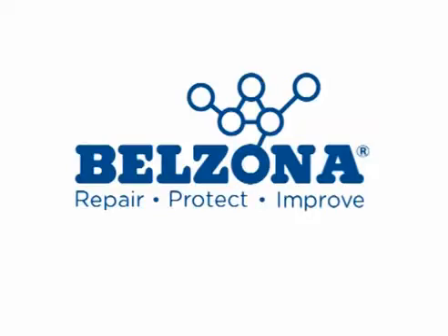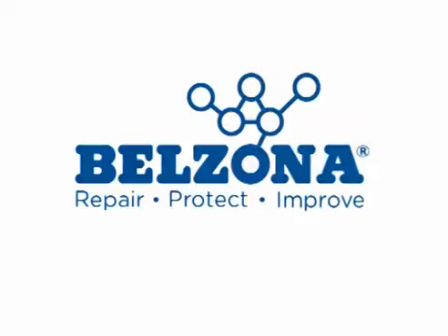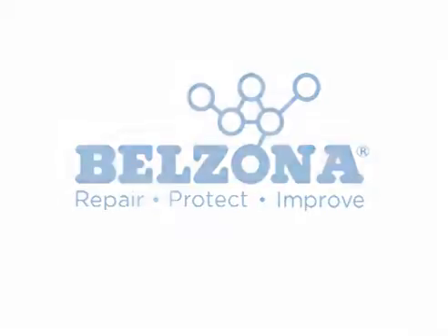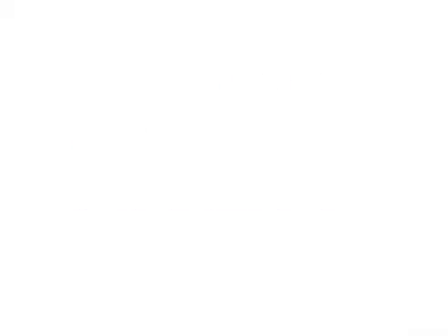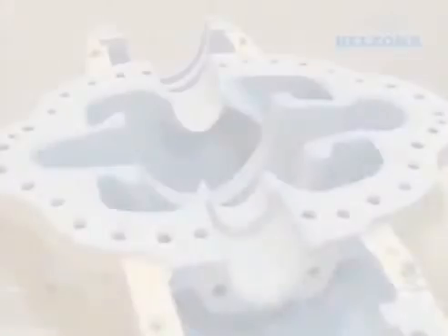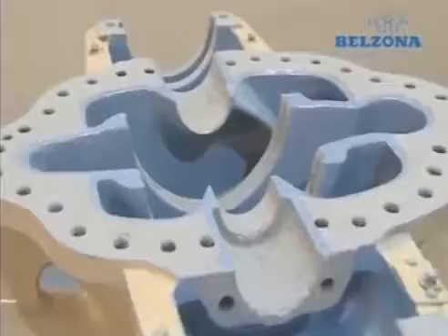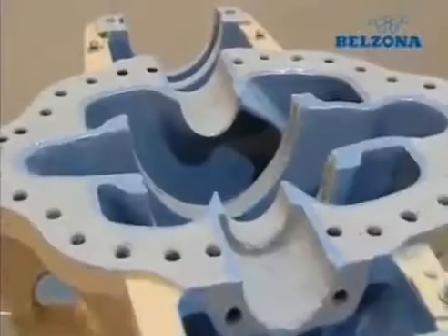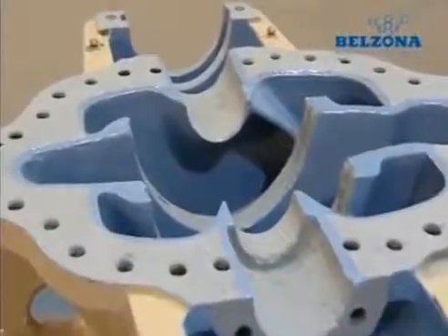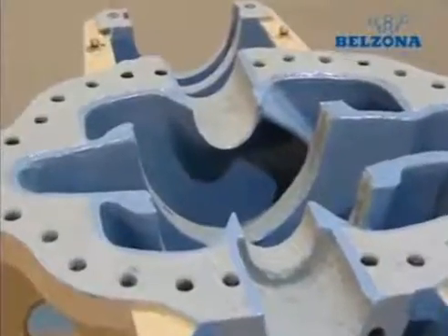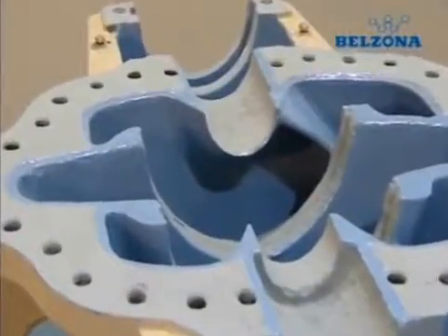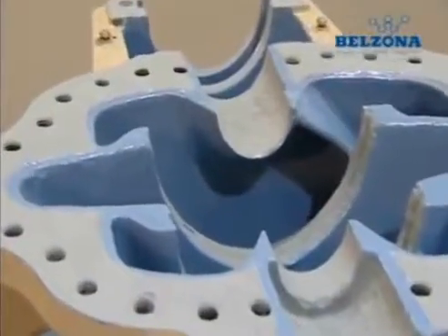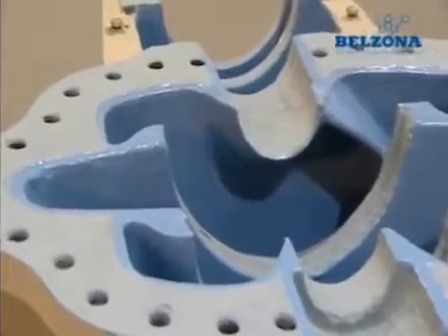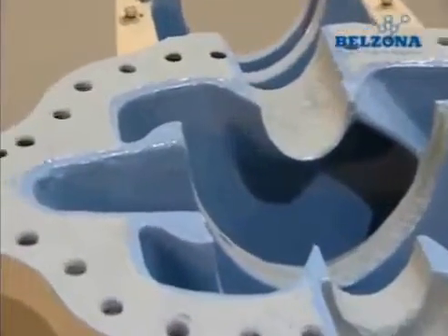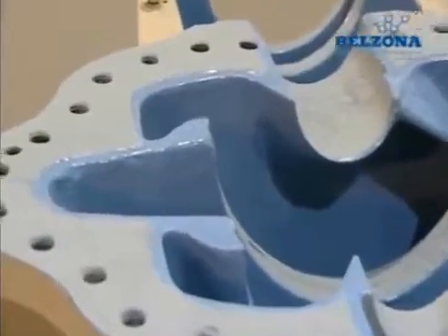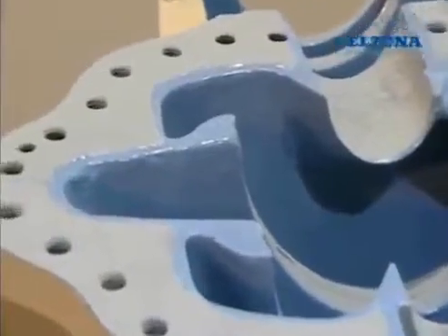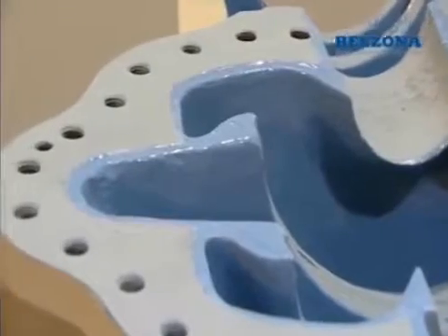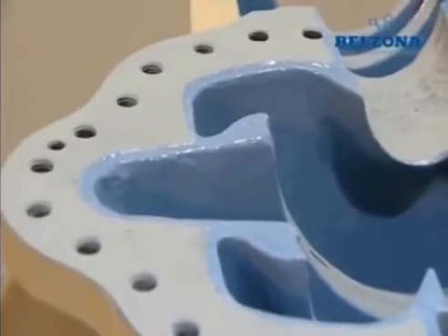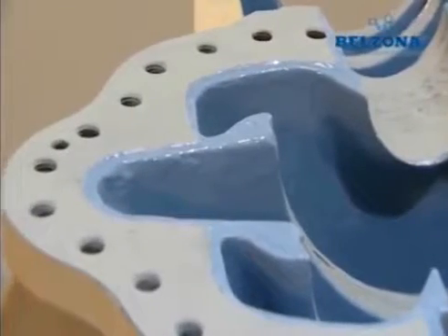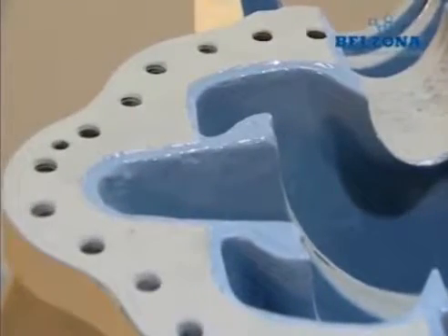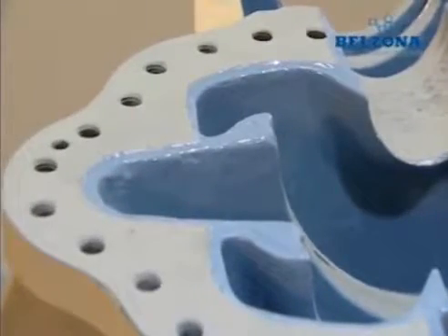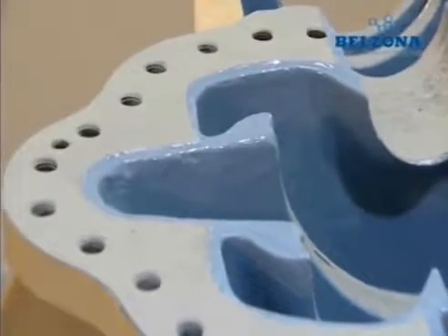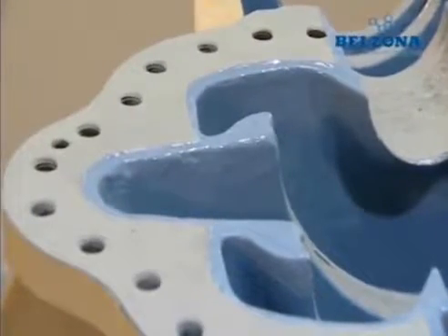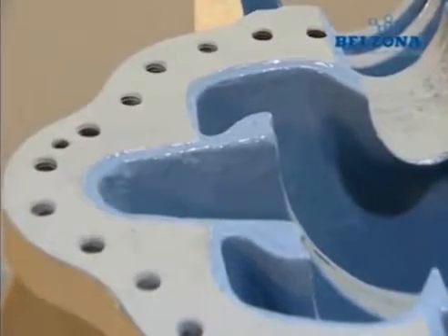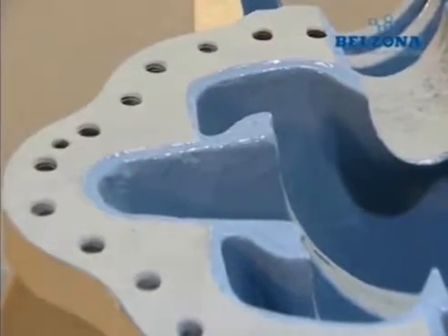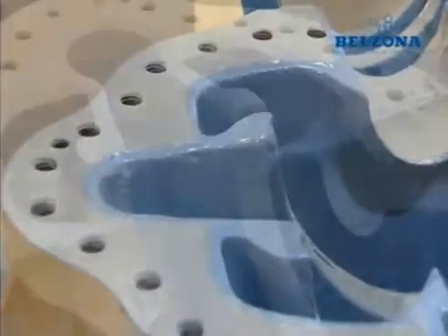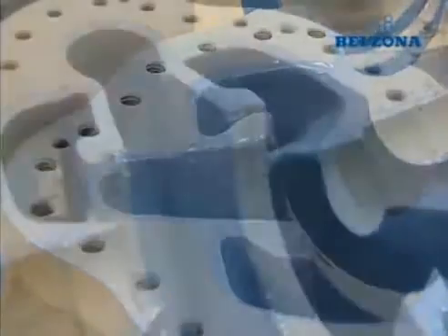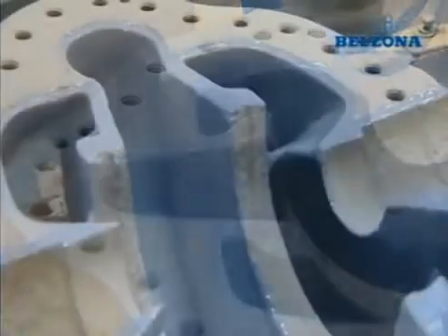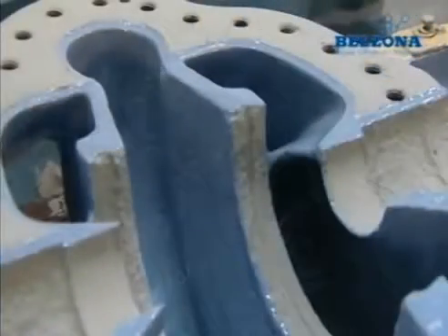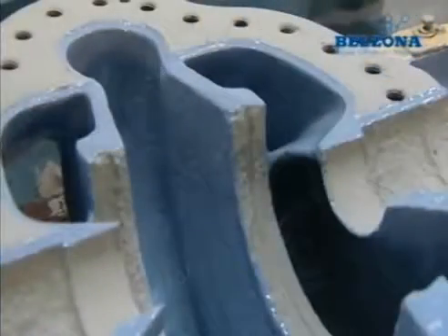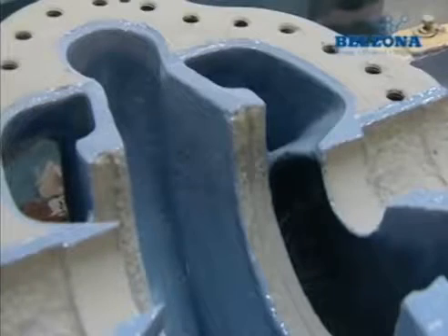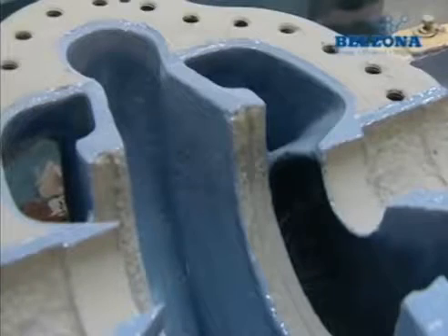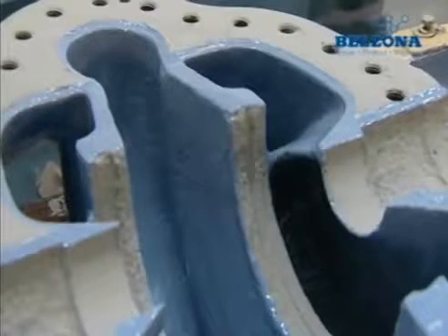For more than half a century, Belzona has developed advanced polymers and know-how systems for pump maintenance, repair and efficiency enhancement.